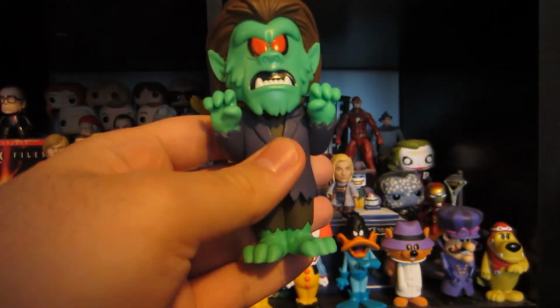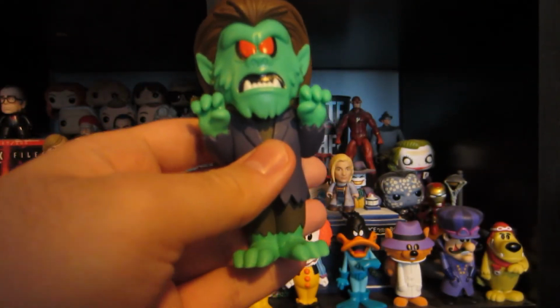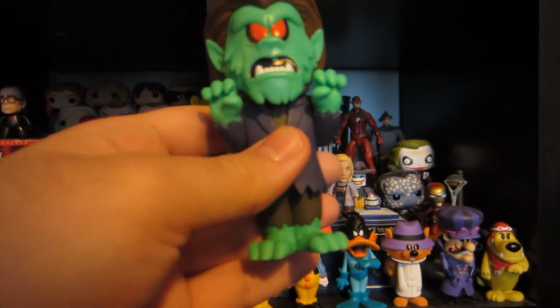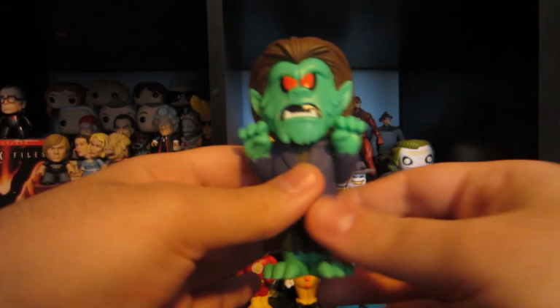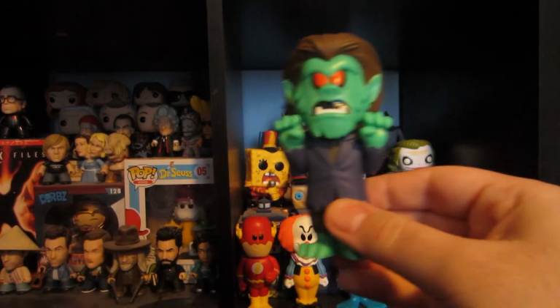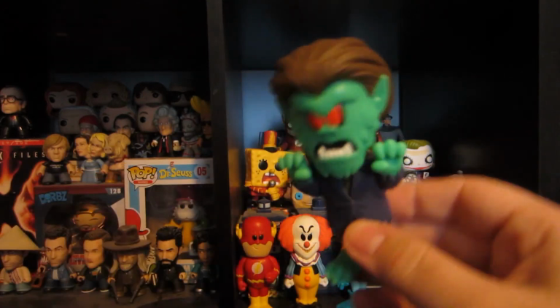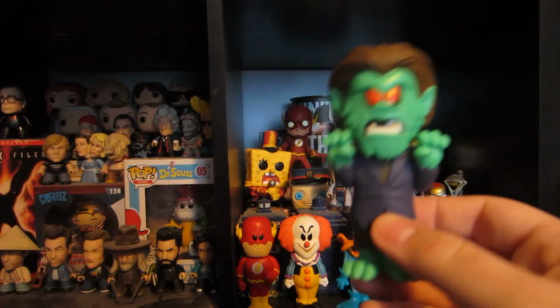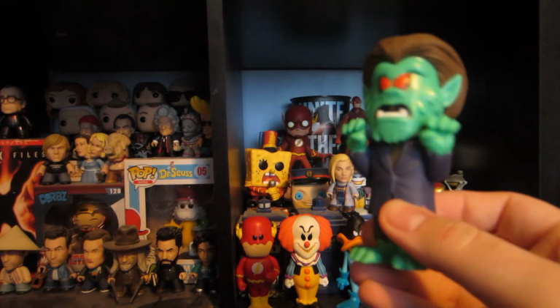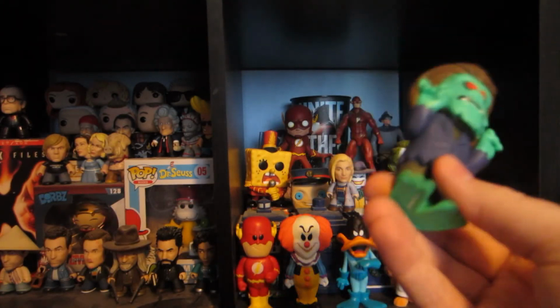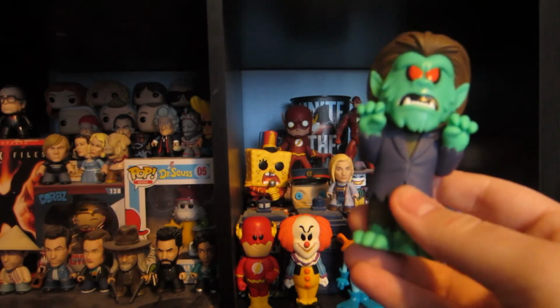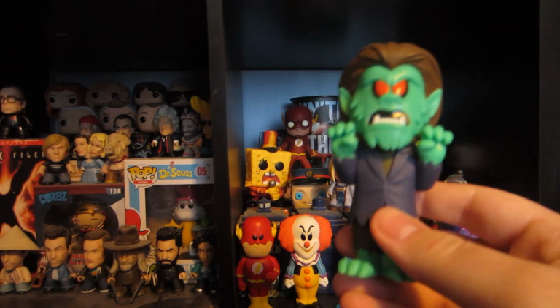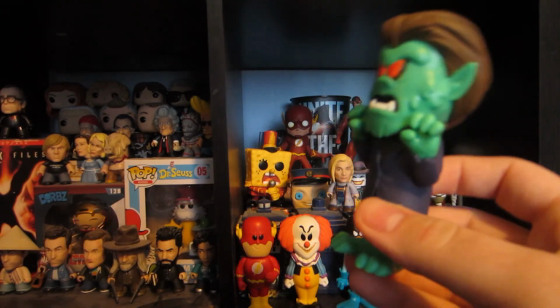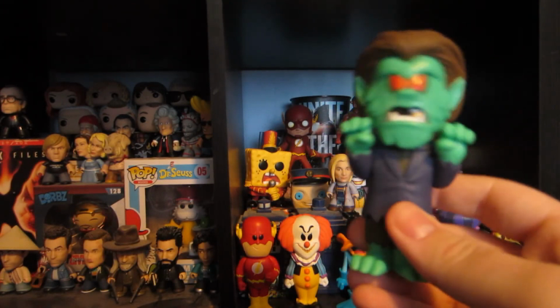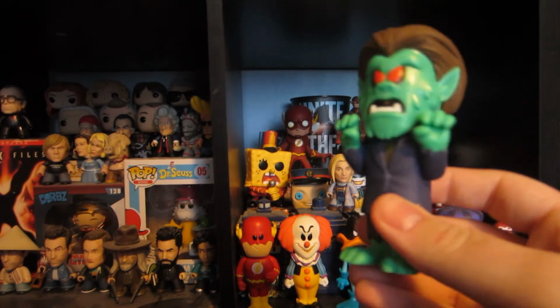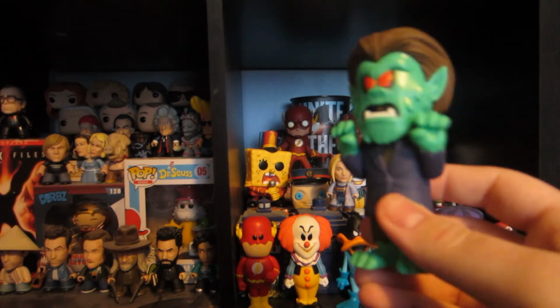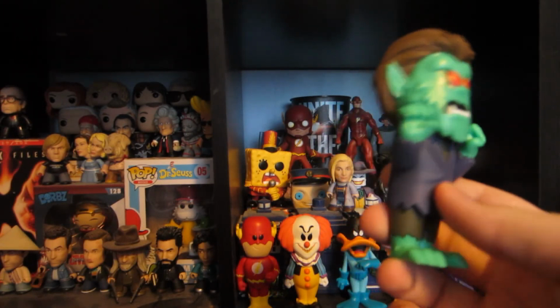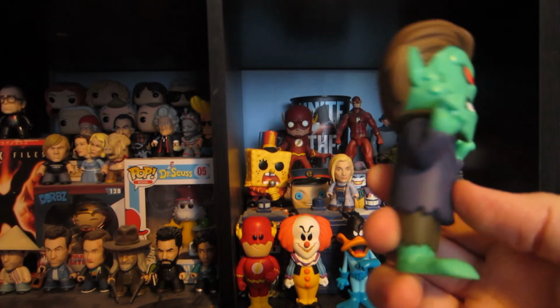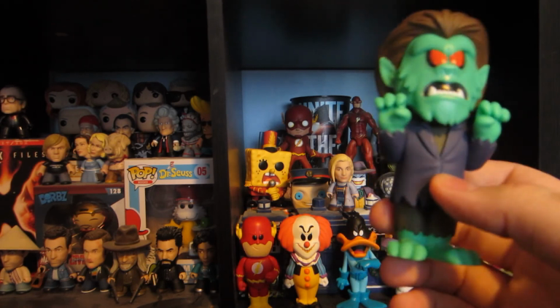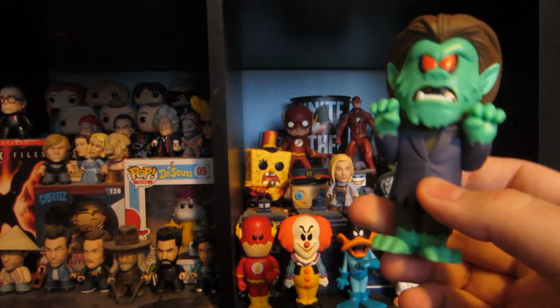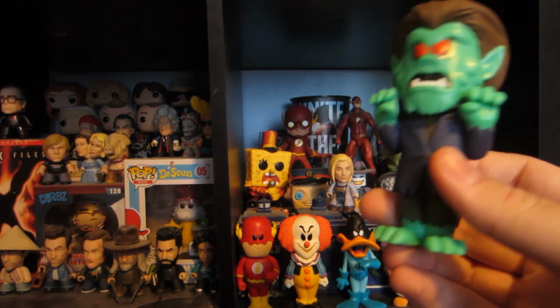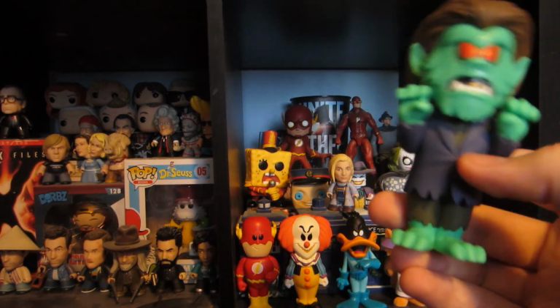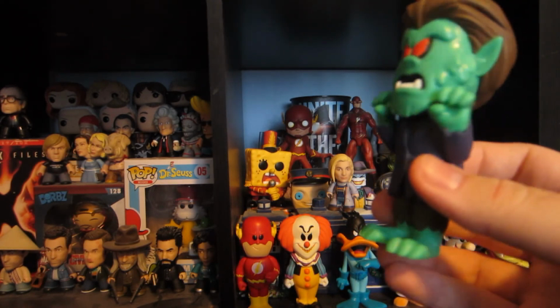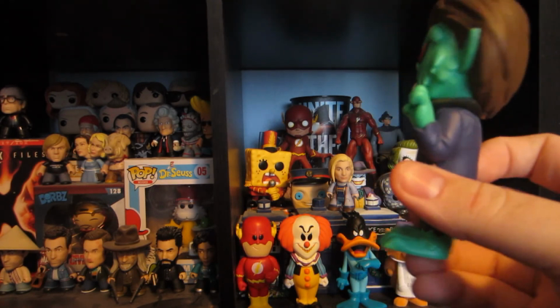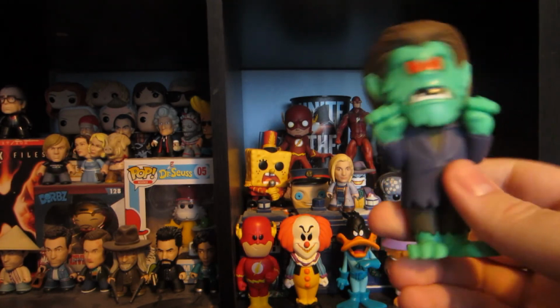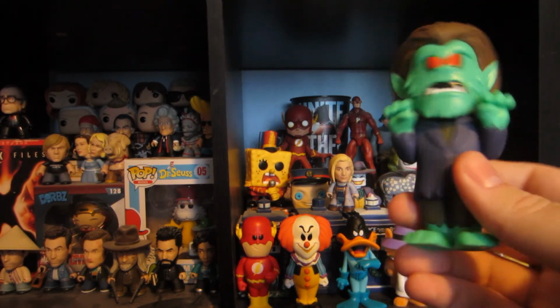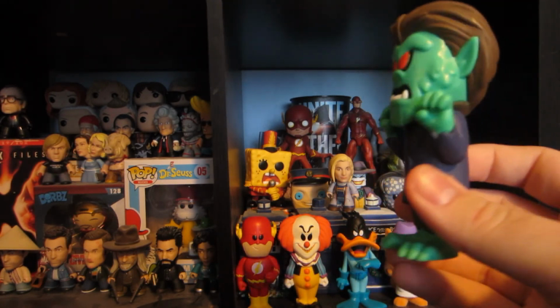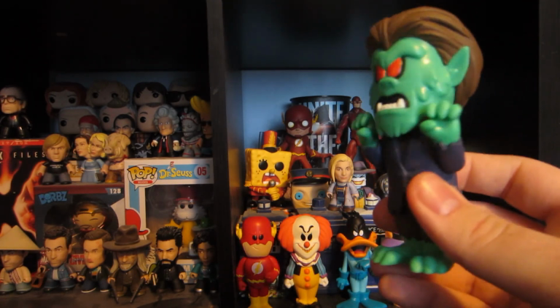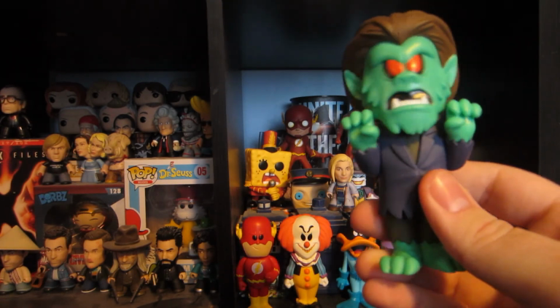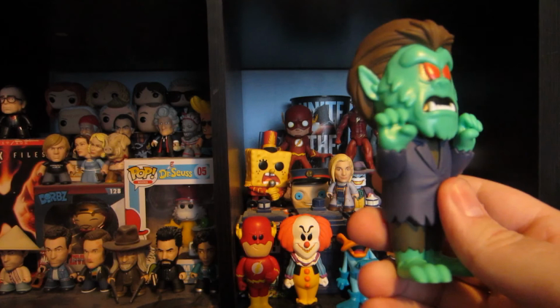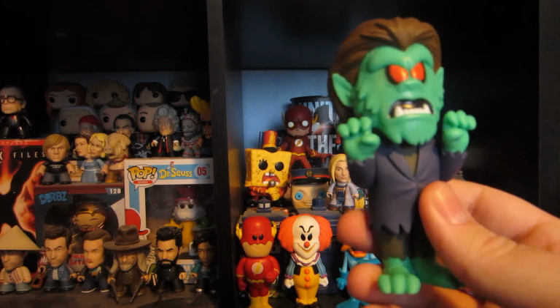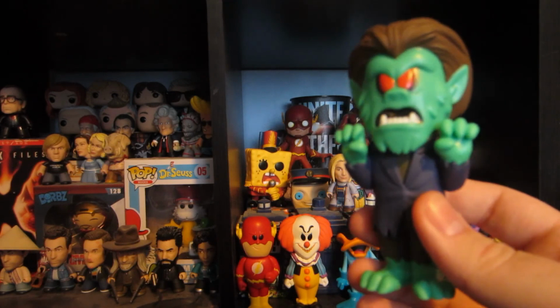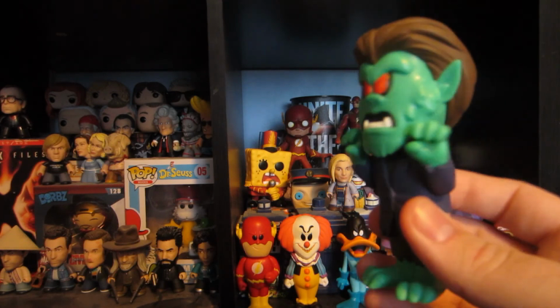Well, that's it for tonight. Tell me your thoughts on these Funko Soda figures — have you gotten a chase by opening them up? See you guys in the next video, bye everyone!